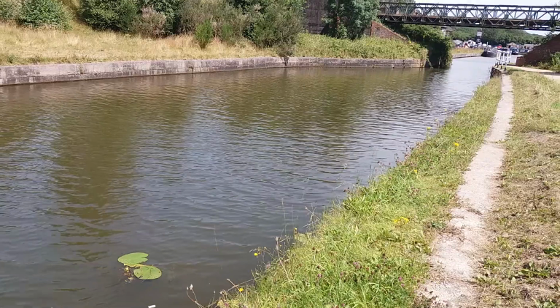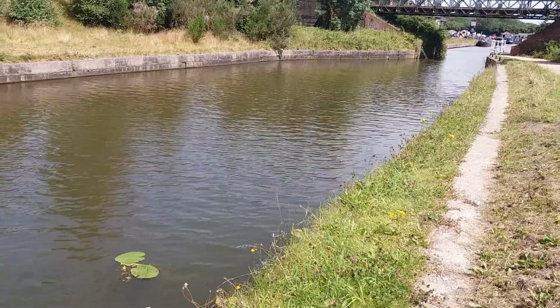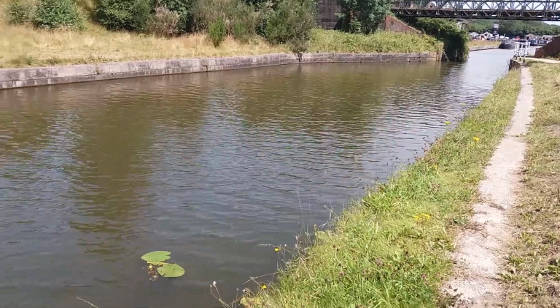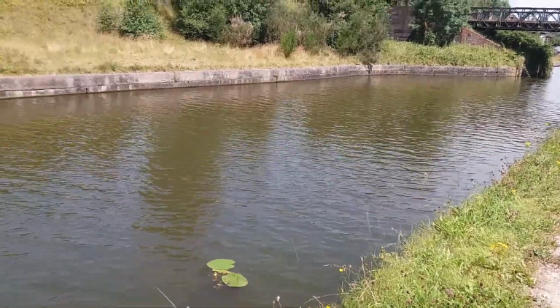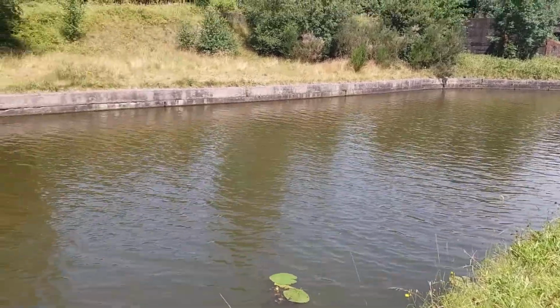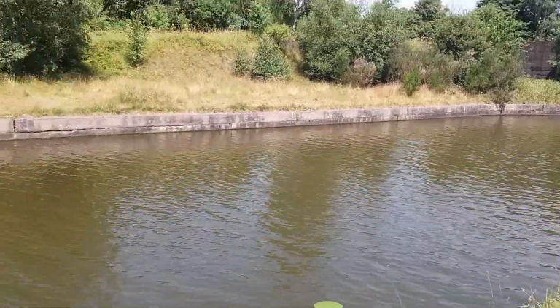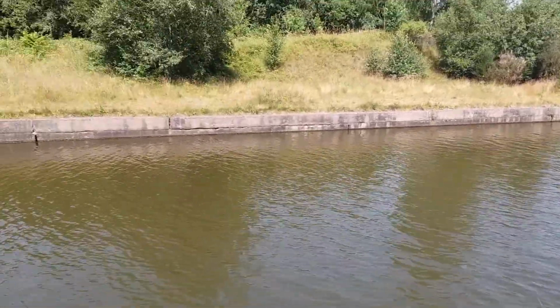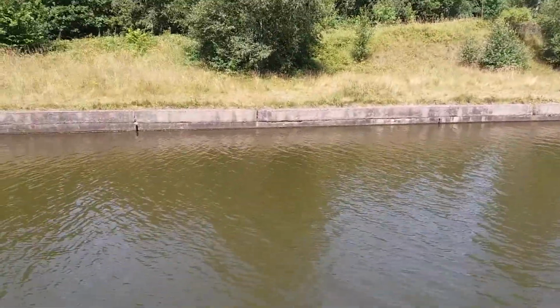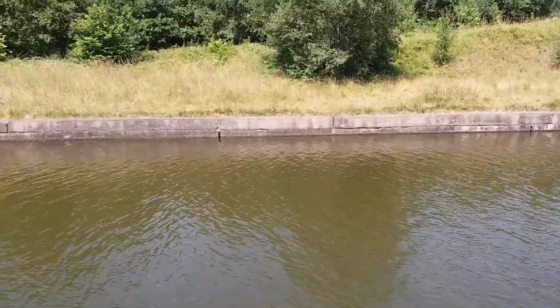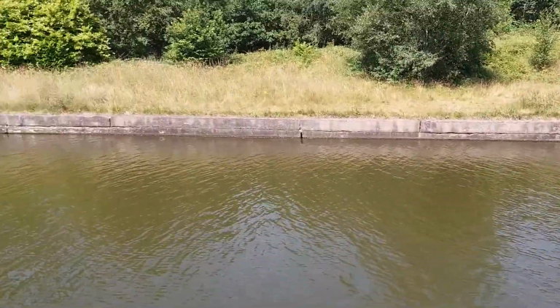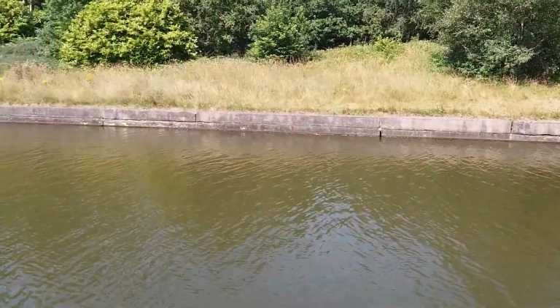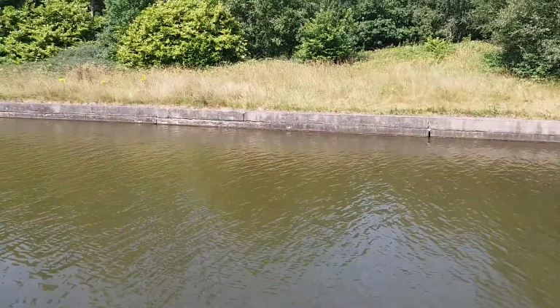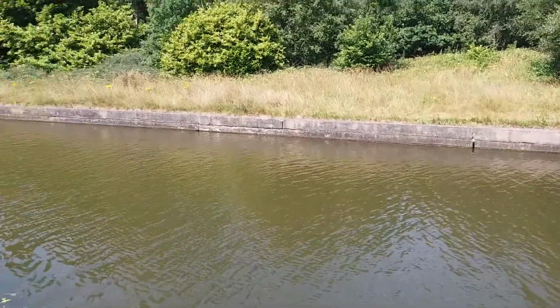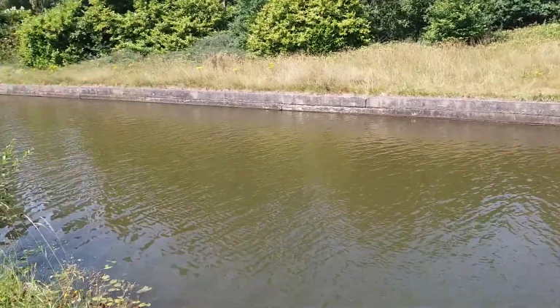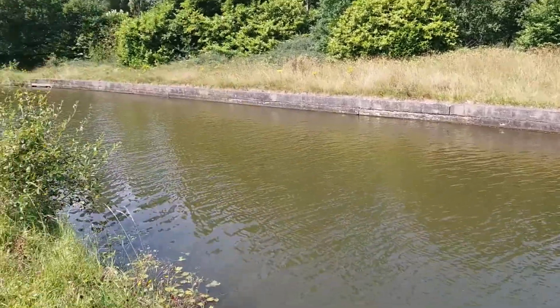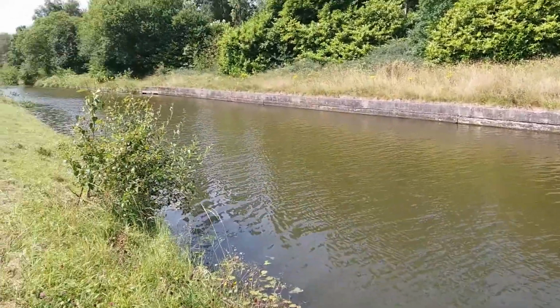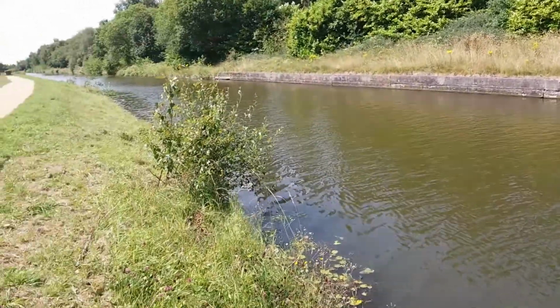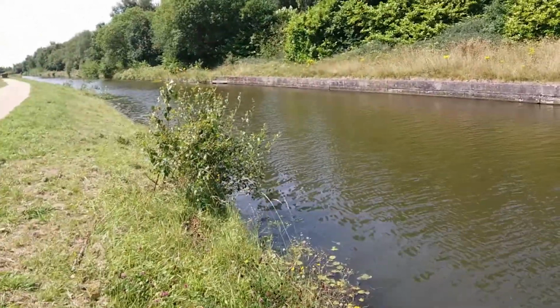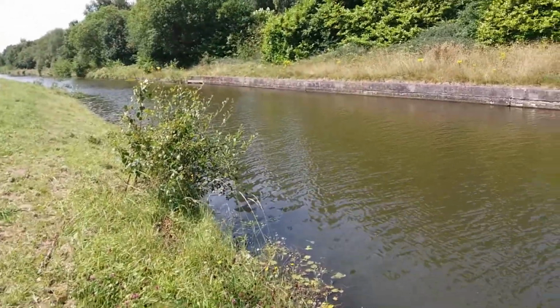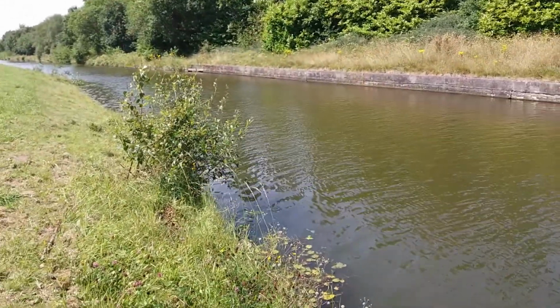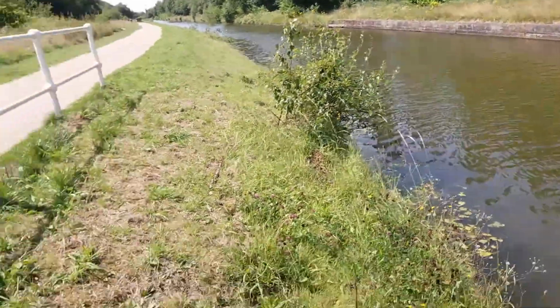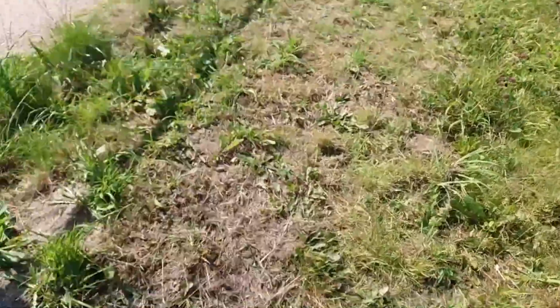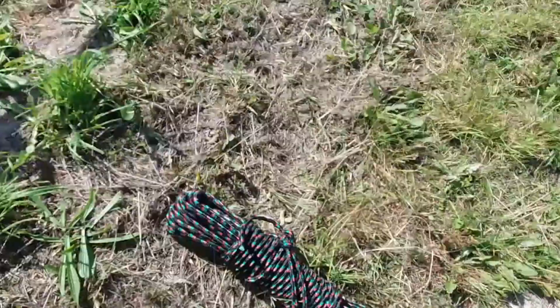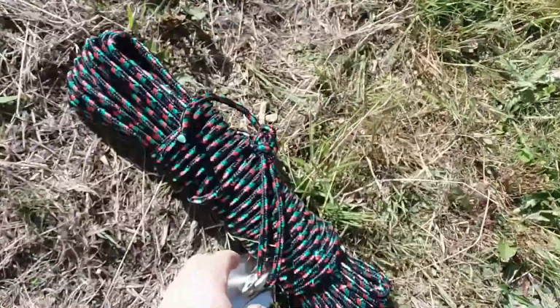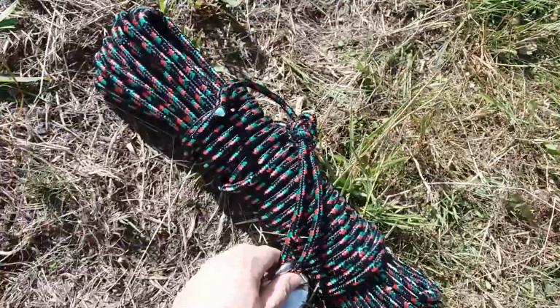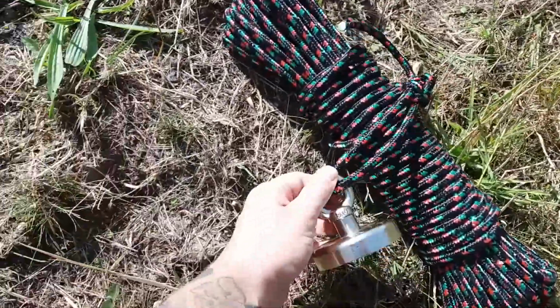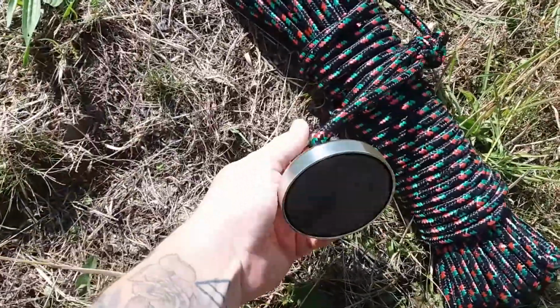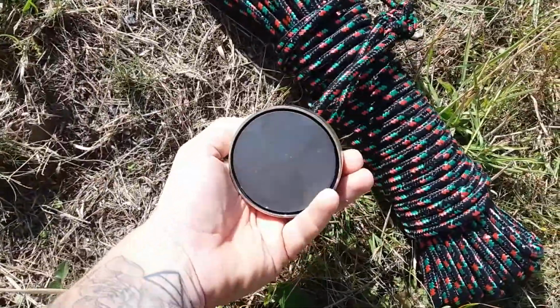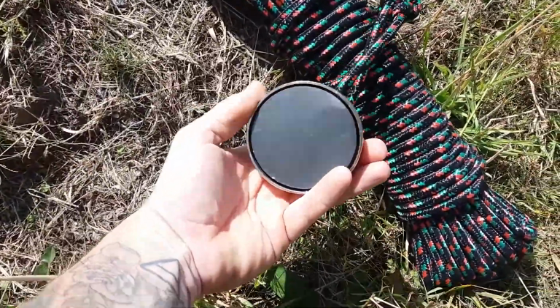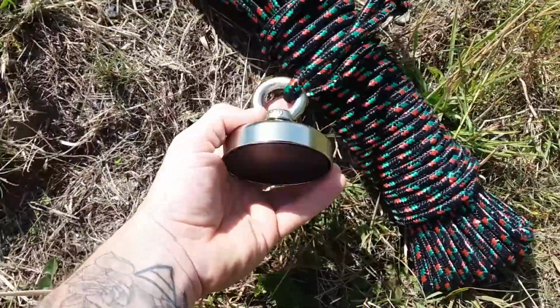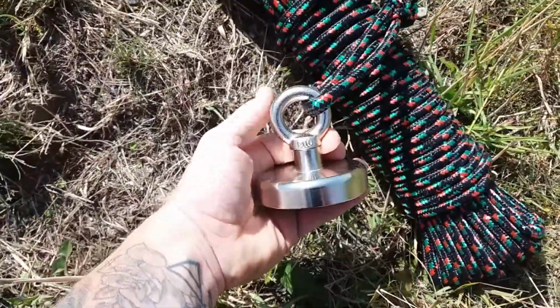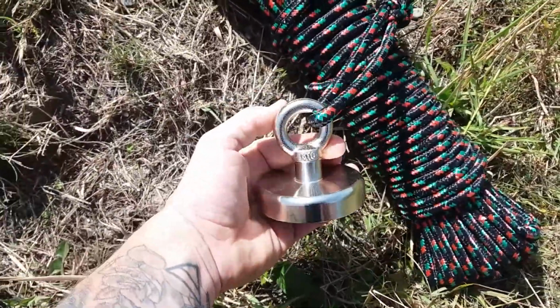Hey everyone, thanks for tuning in. Today we're going to be moving a little bit away from the traditional metal detecting. I've seen a few videos online so I thought I'd get one and give it a go myself. I just got it down here and it's a magnet, so we're going to do a bit of magnet fishing in the canal.